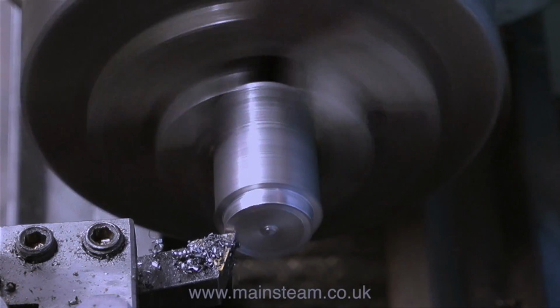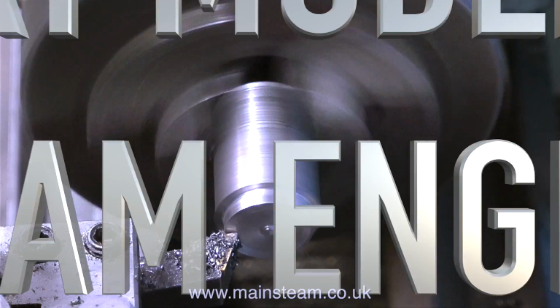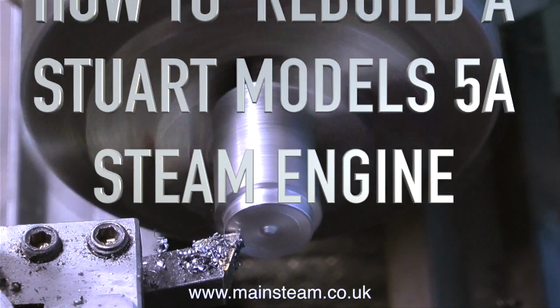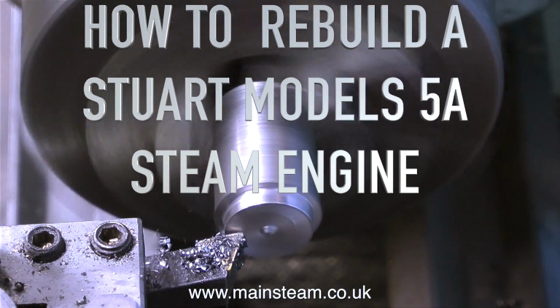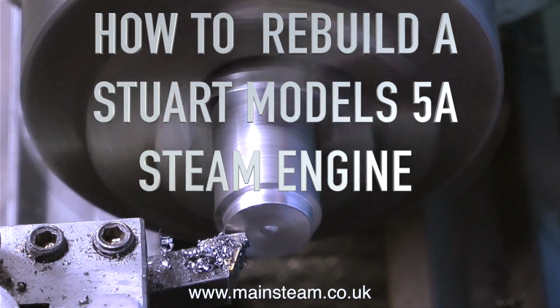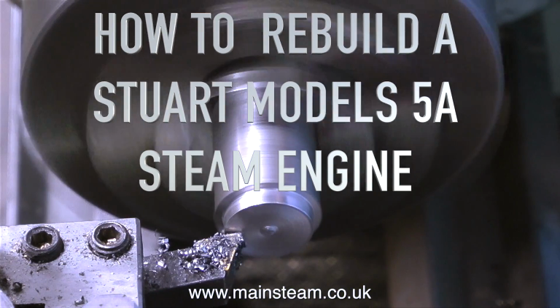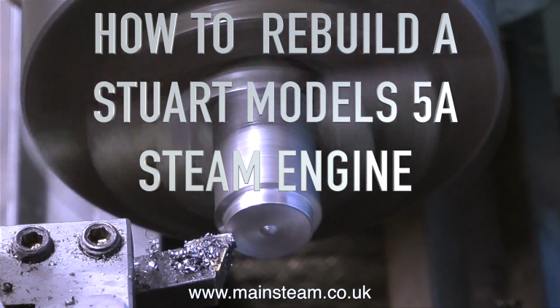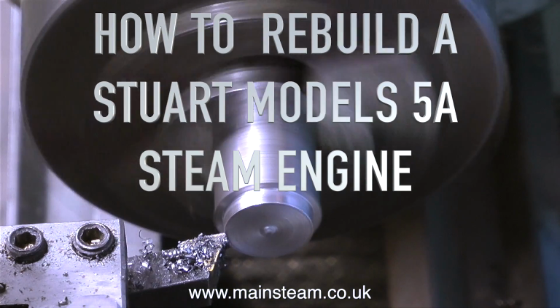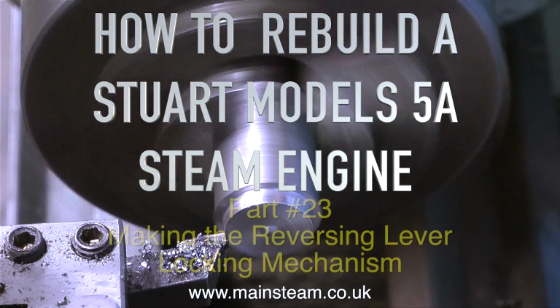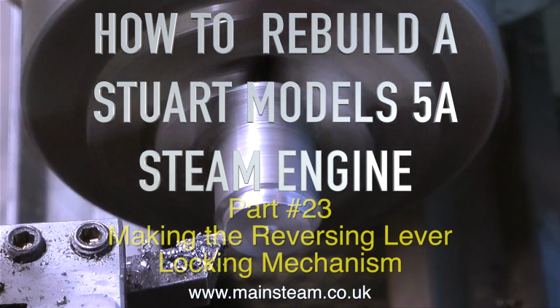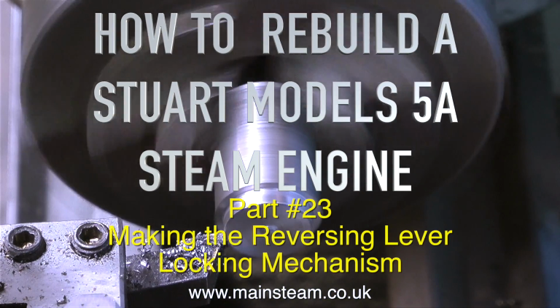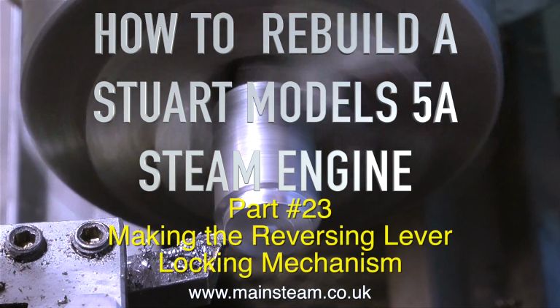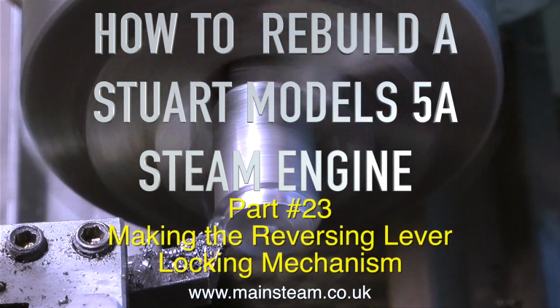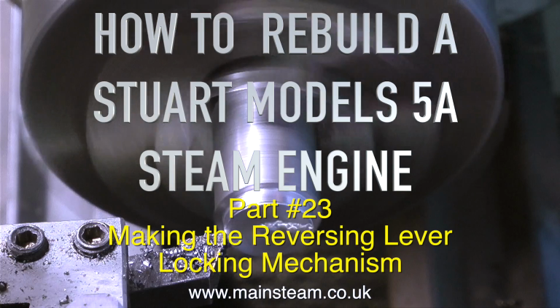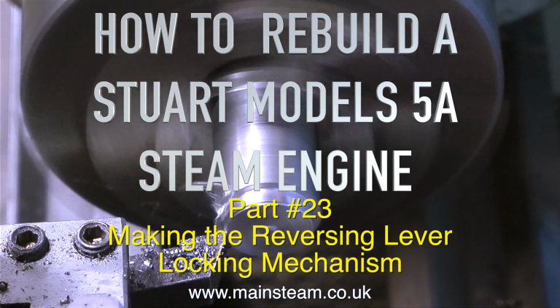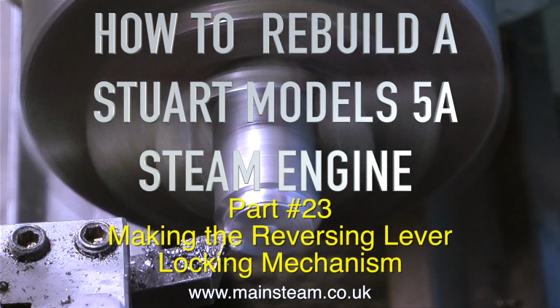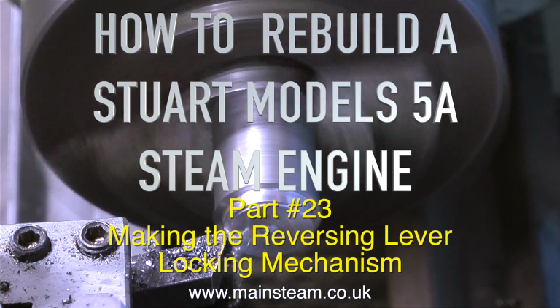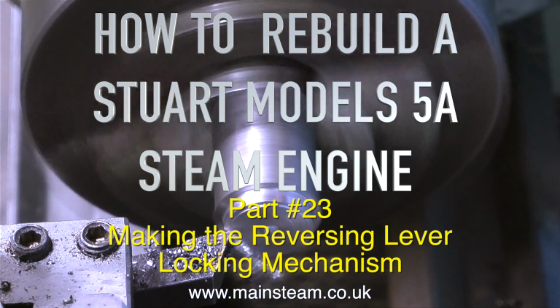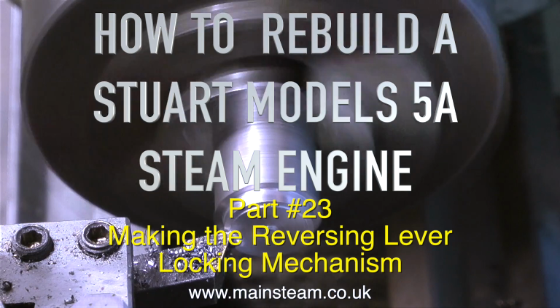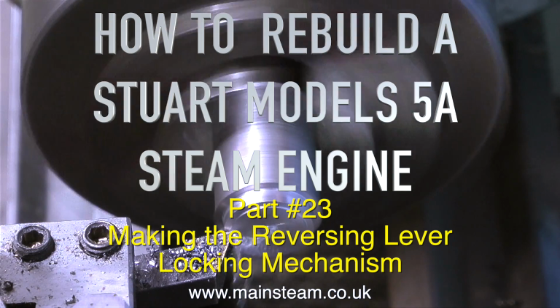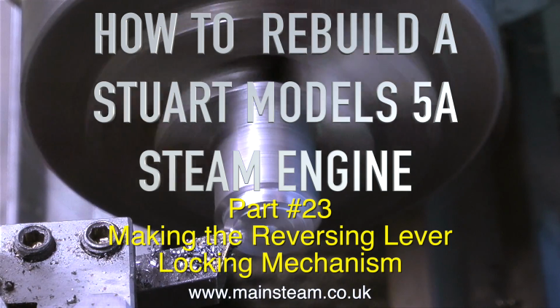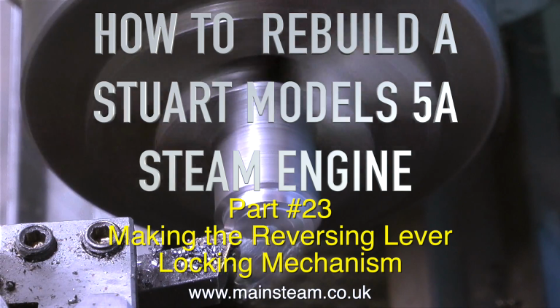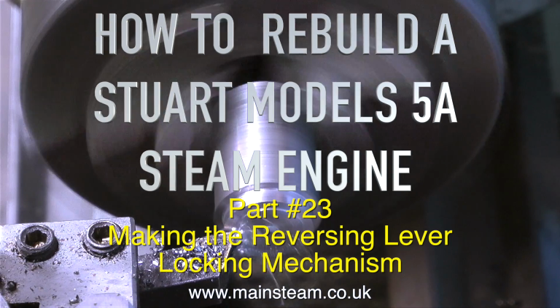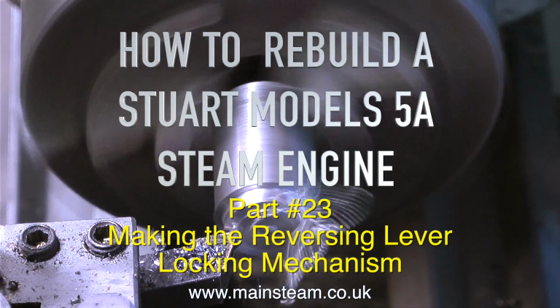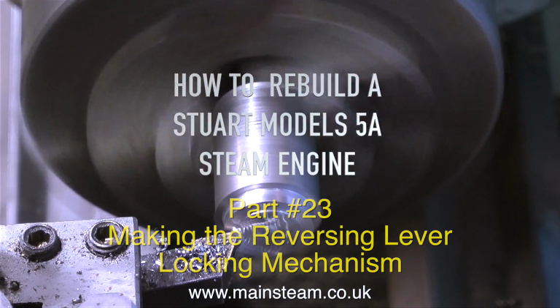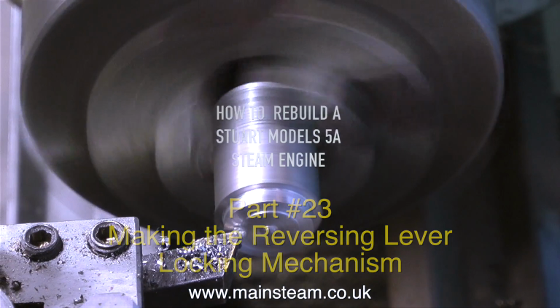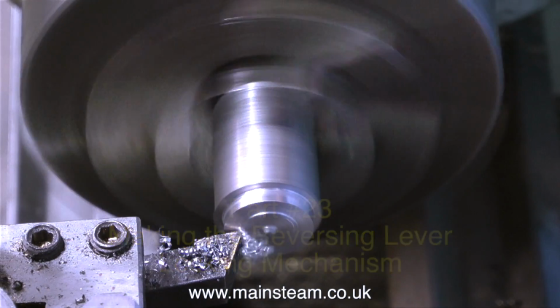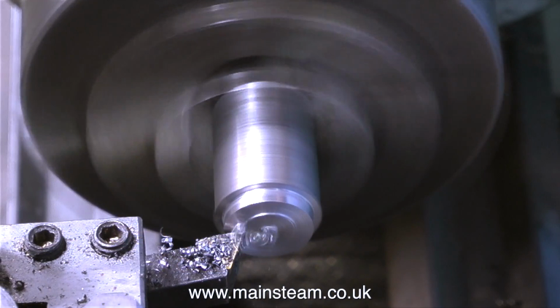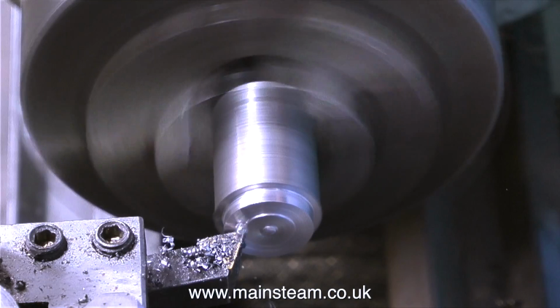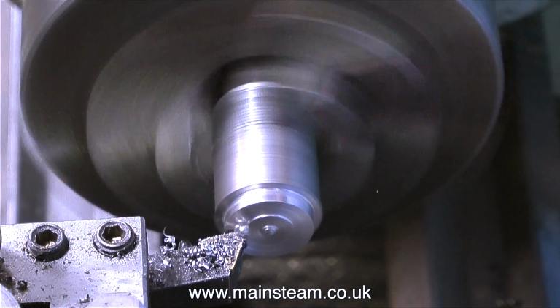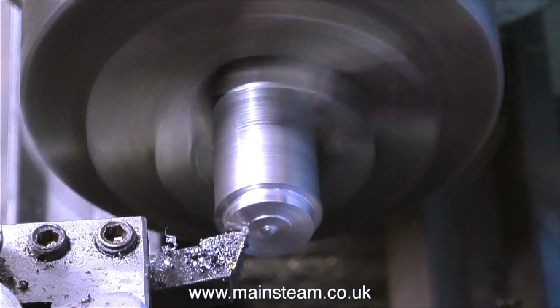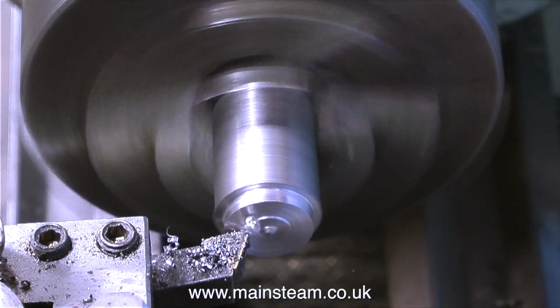How to rebuild a Stuart Models 5A steam engine, part 23: making the reversing lever locking mechanism. This is a very simple mechanism, and before making it, you have to think it through.